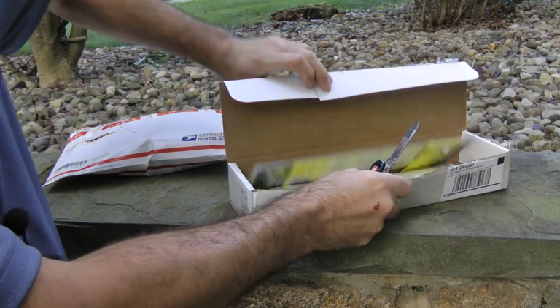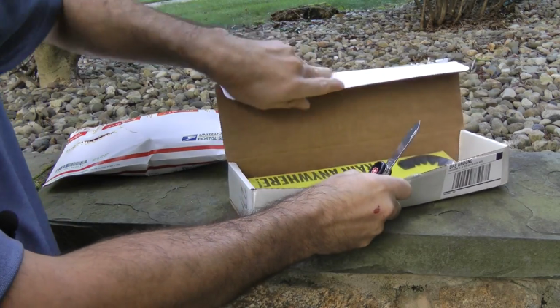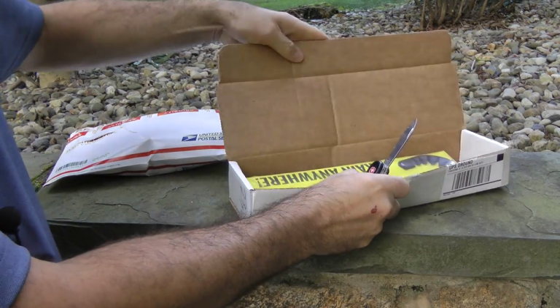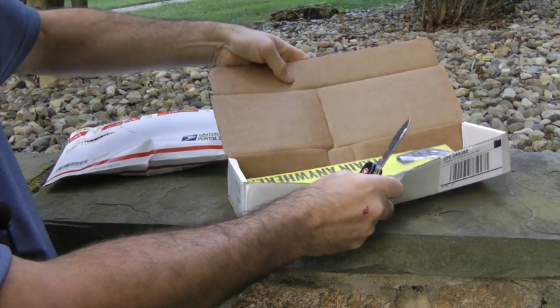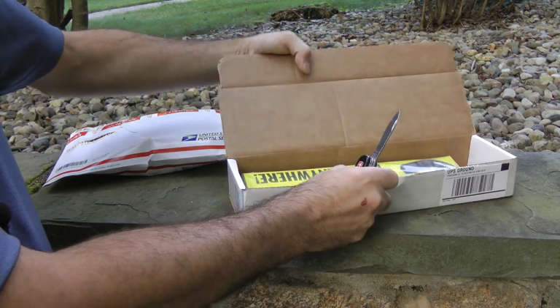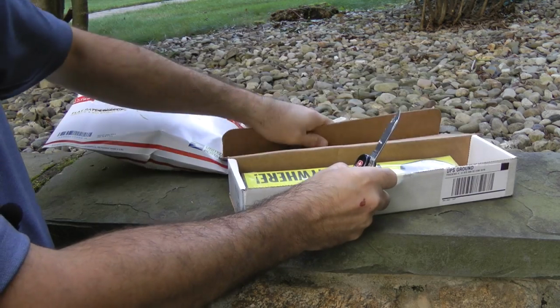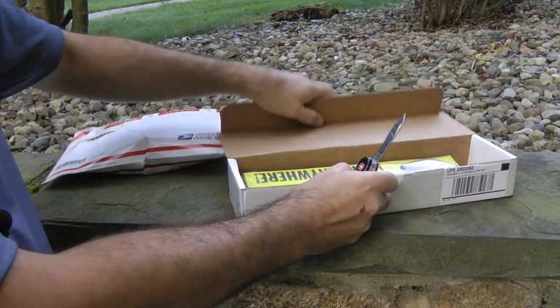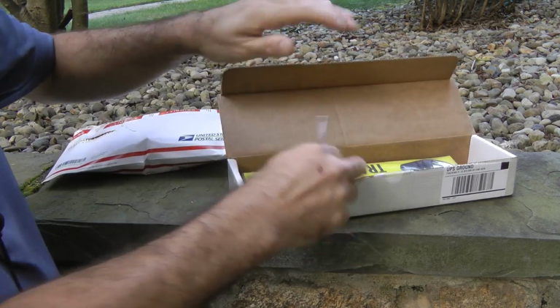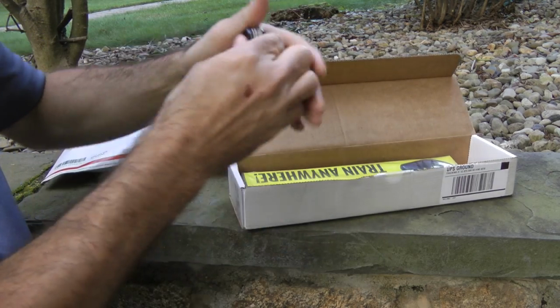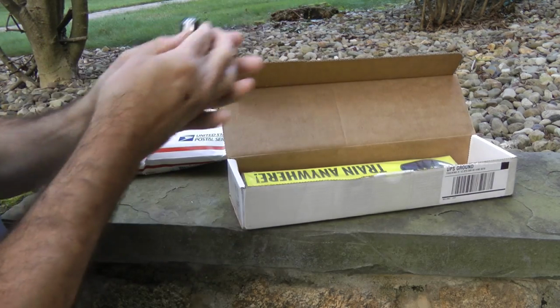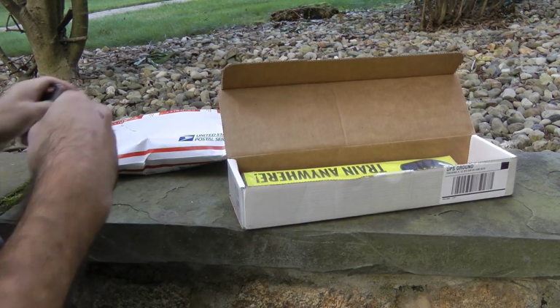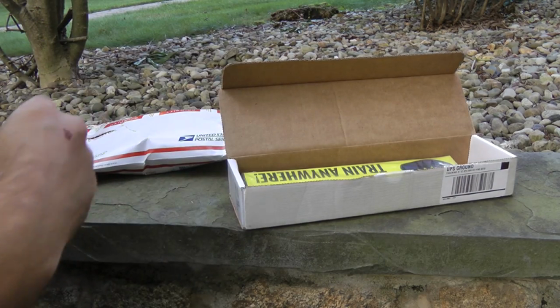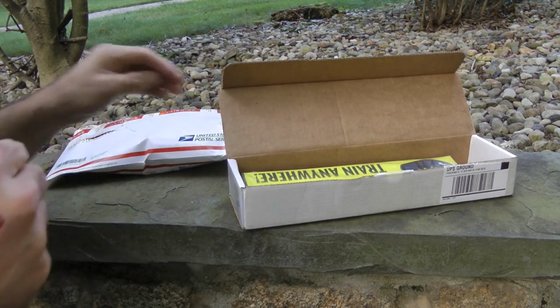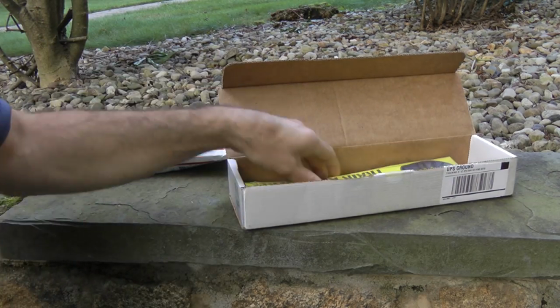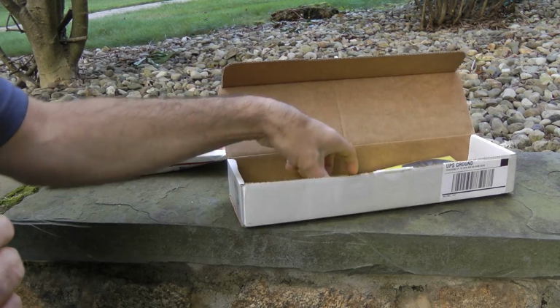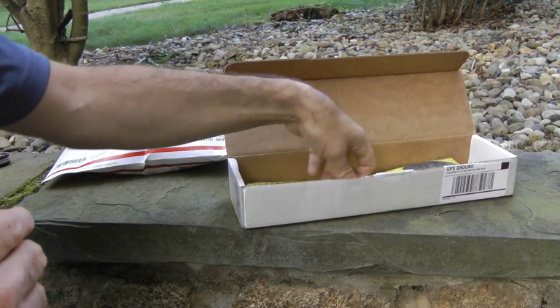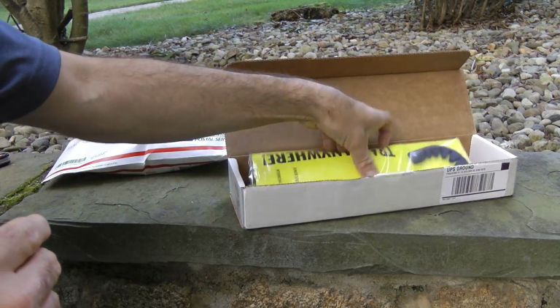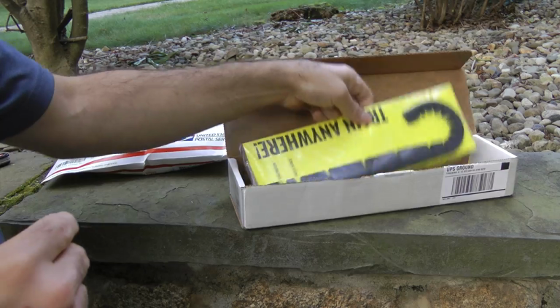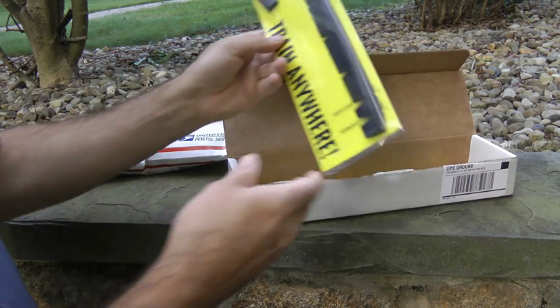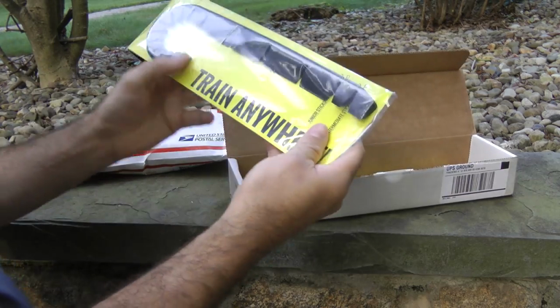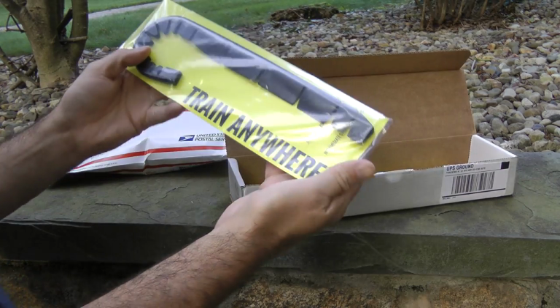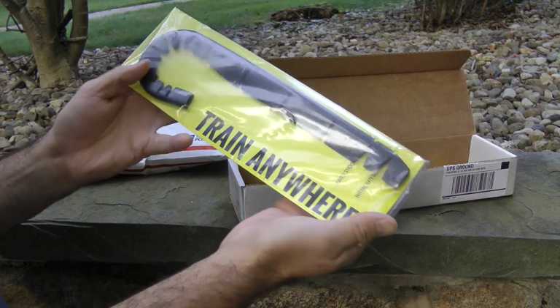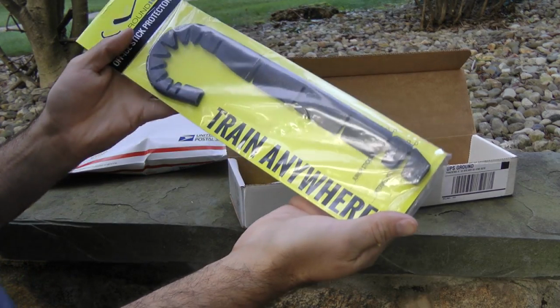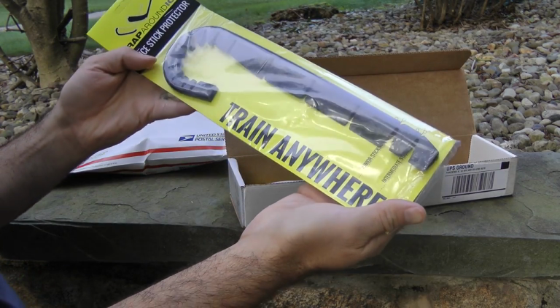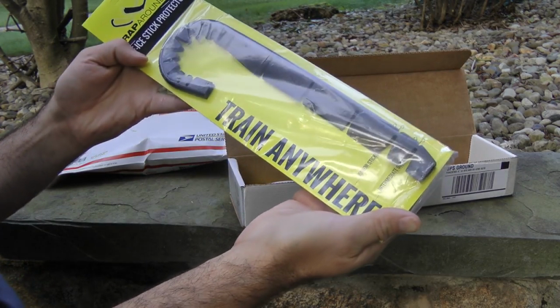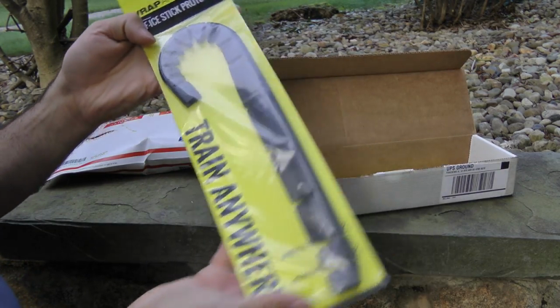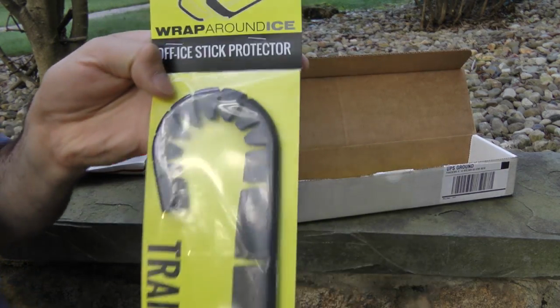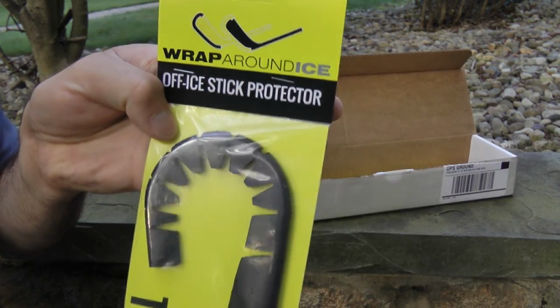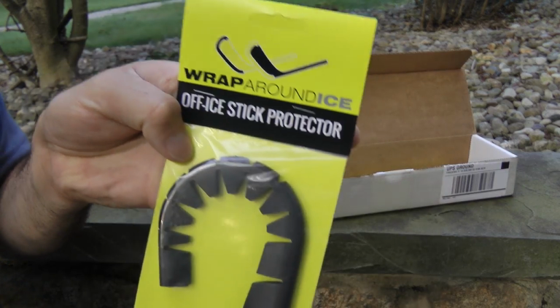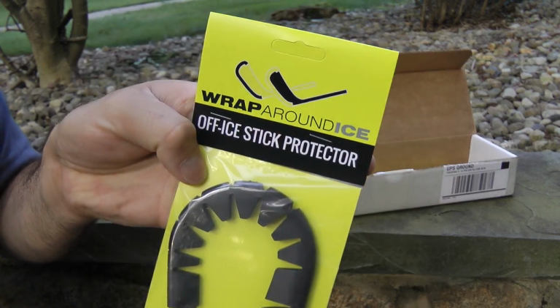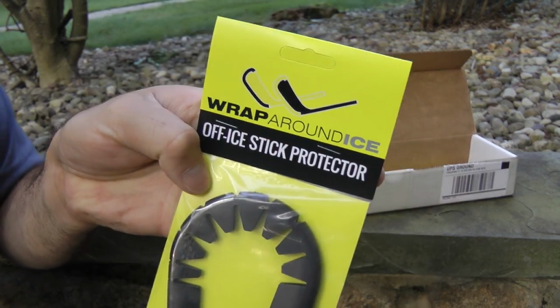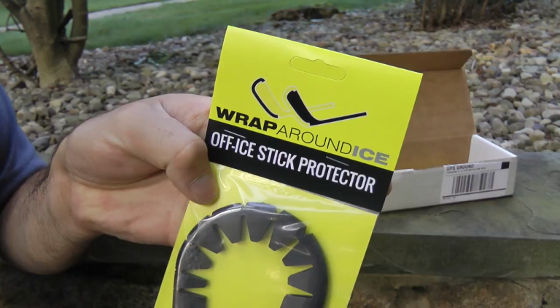Oh — it's all yellow! It is Train Anywhere, the Hockey Wraparound.